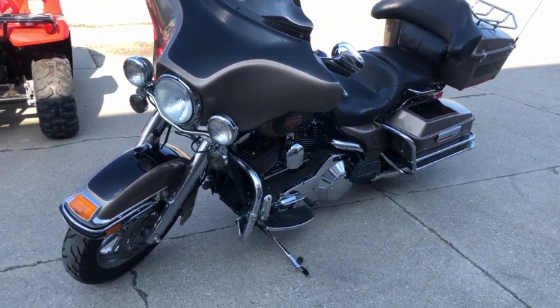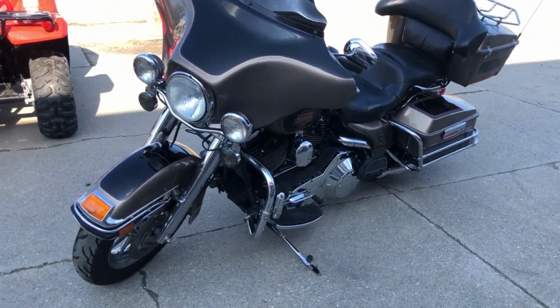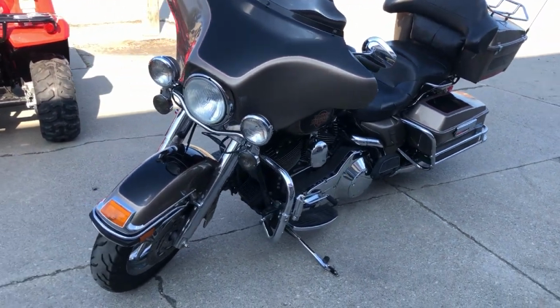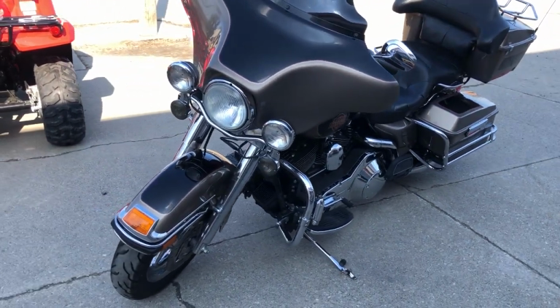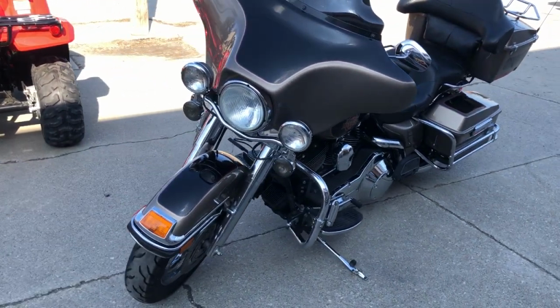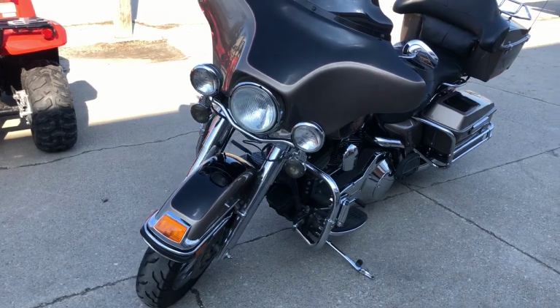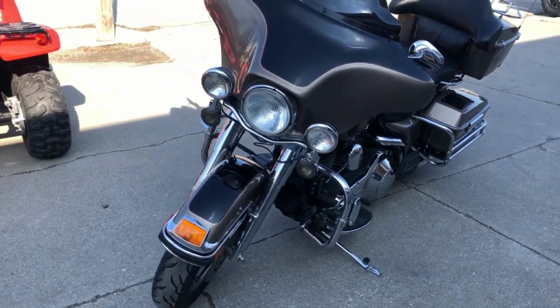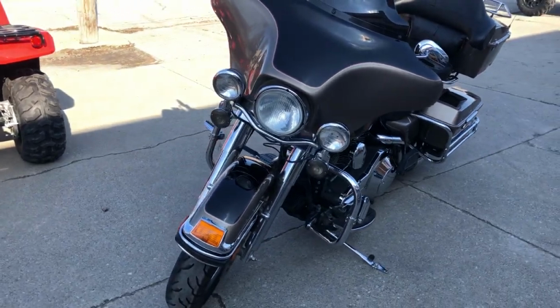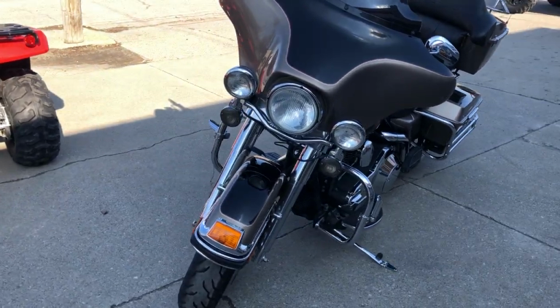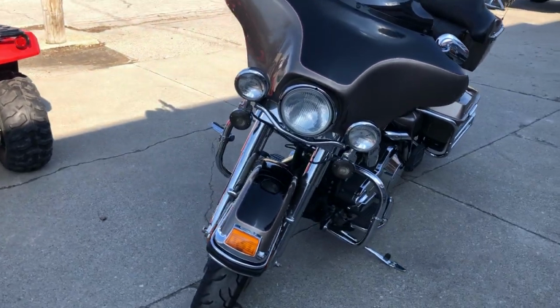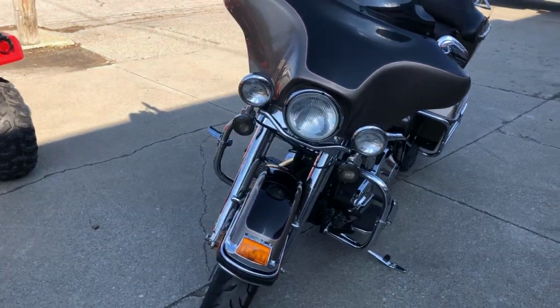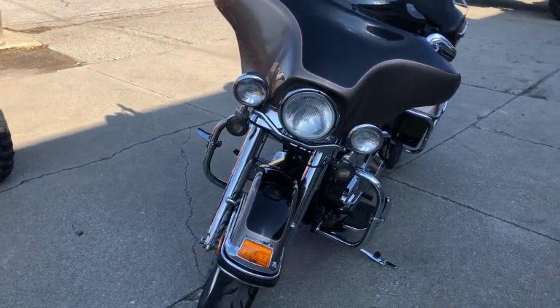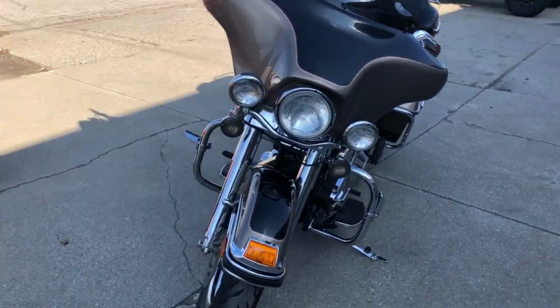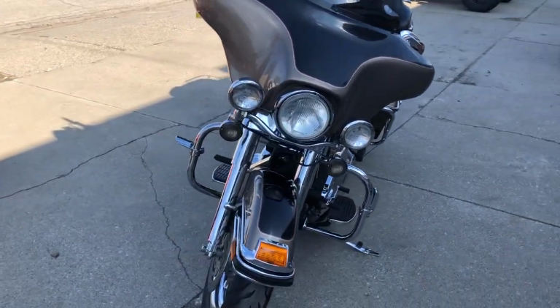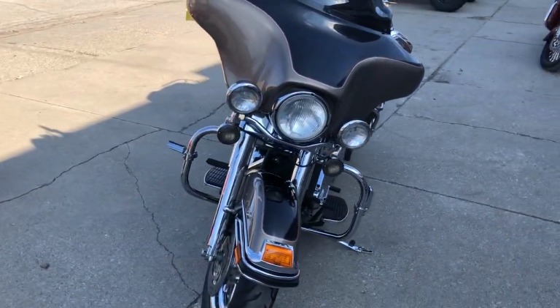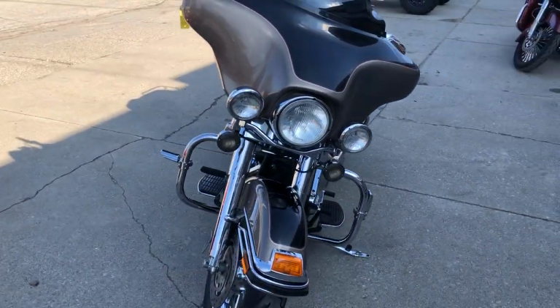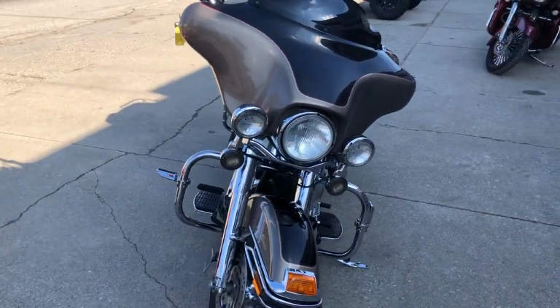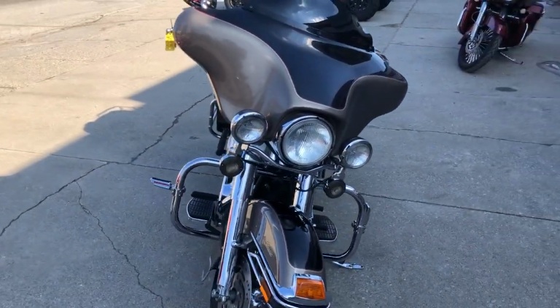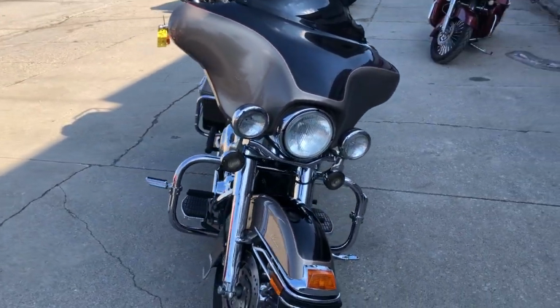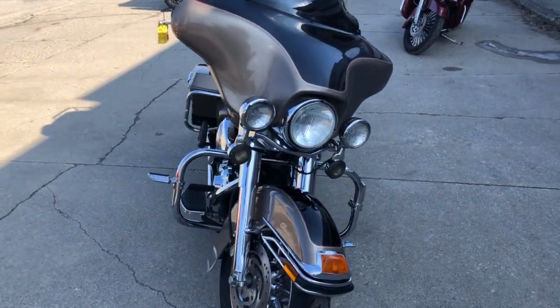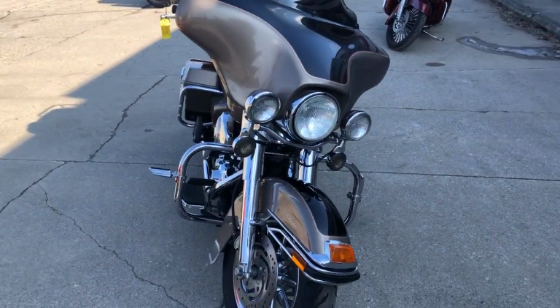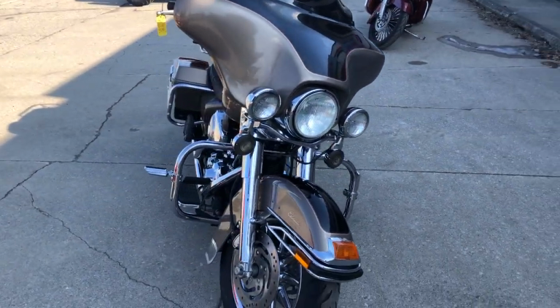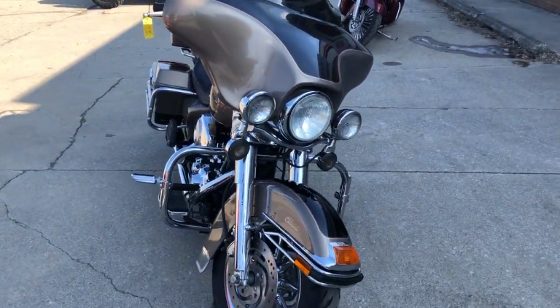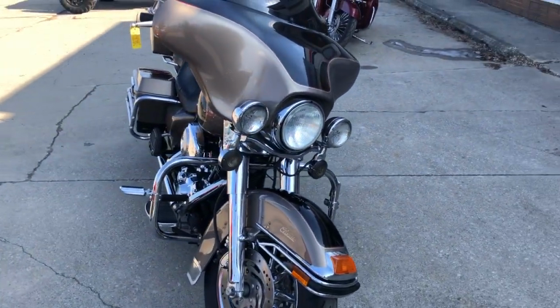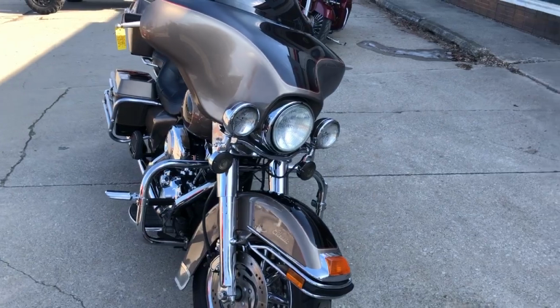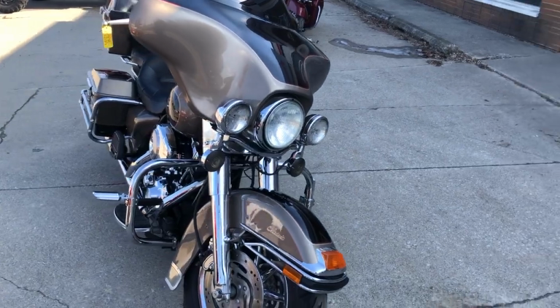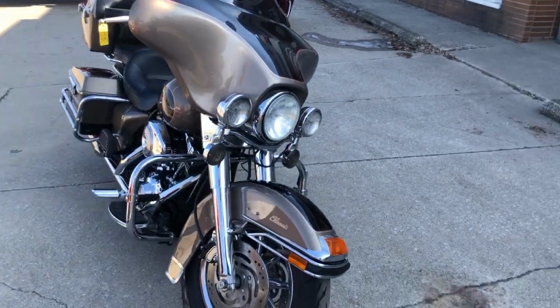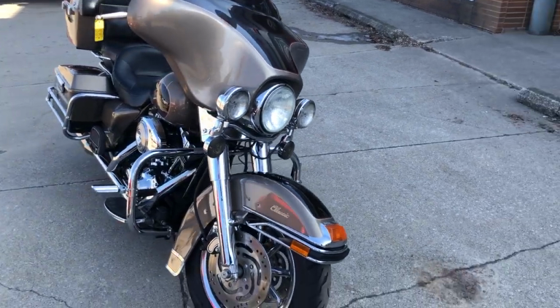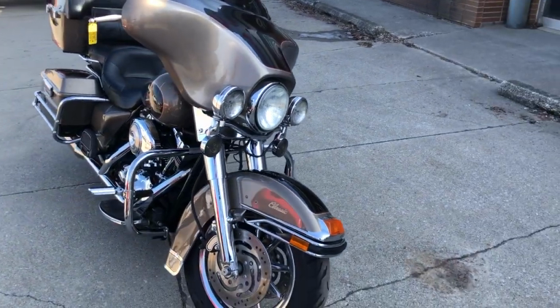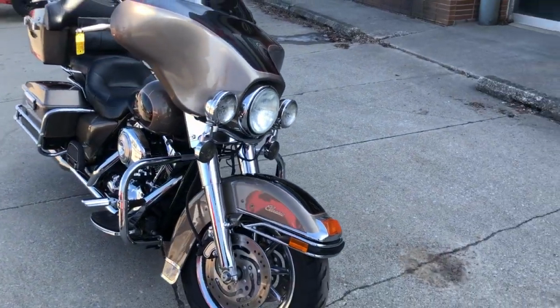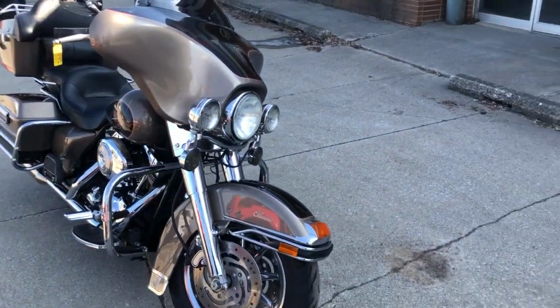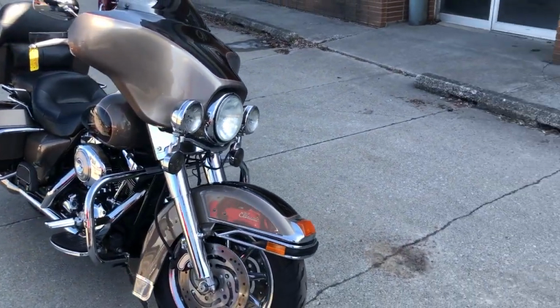You can take a close look at all the chrome — chrome wheels, chrome front end, chrome all over the motor, highway pegs, and much more.